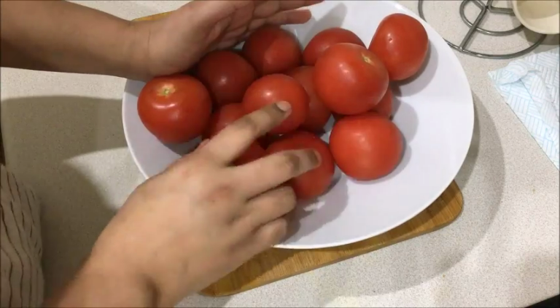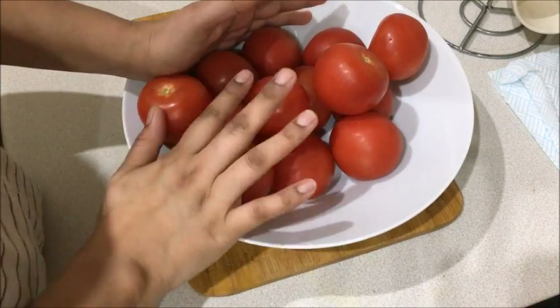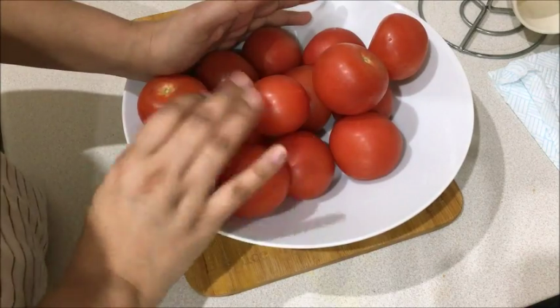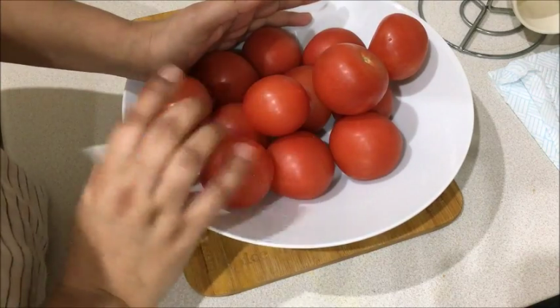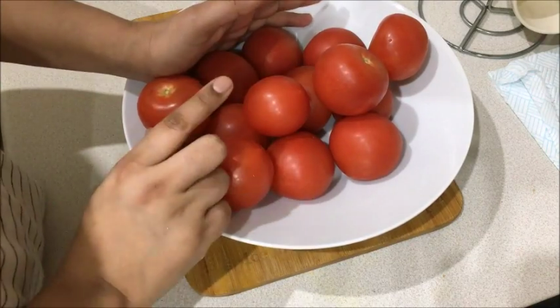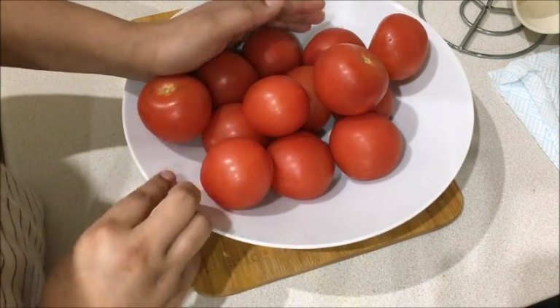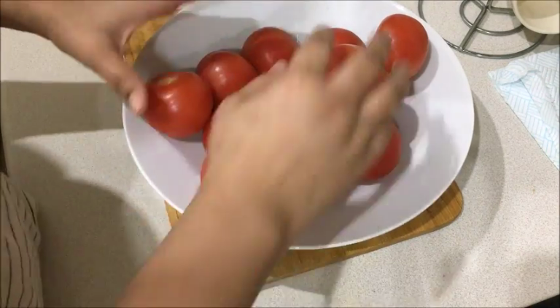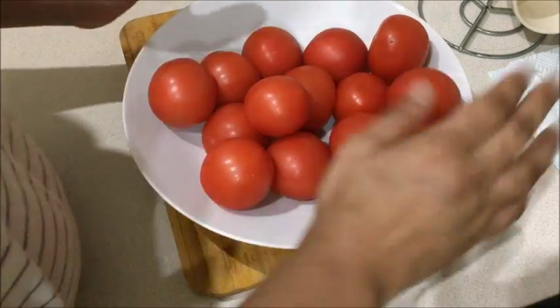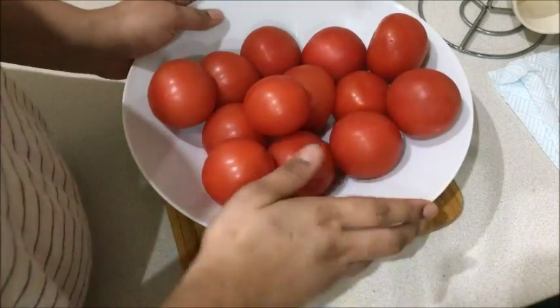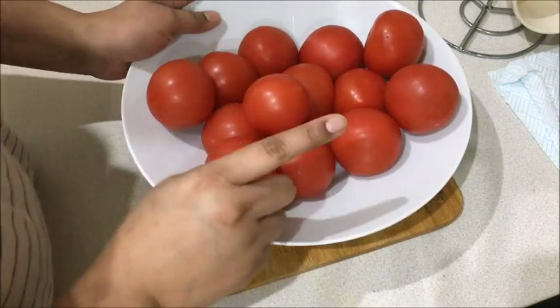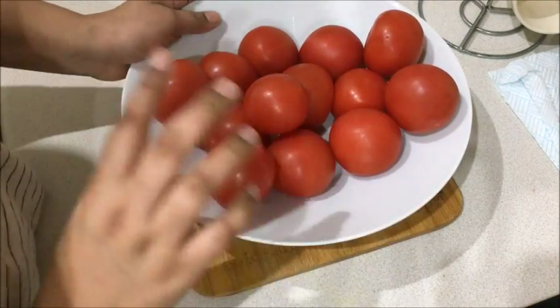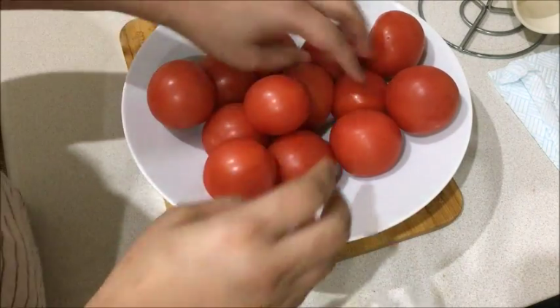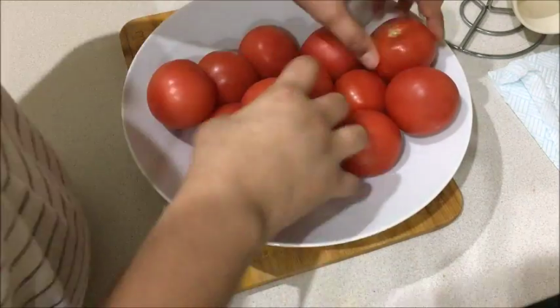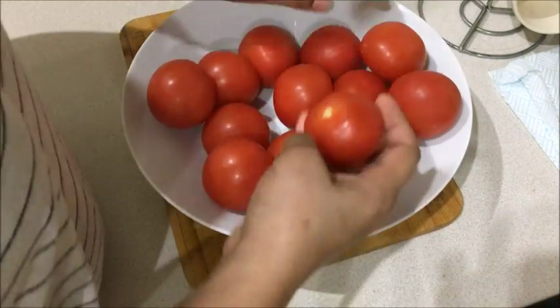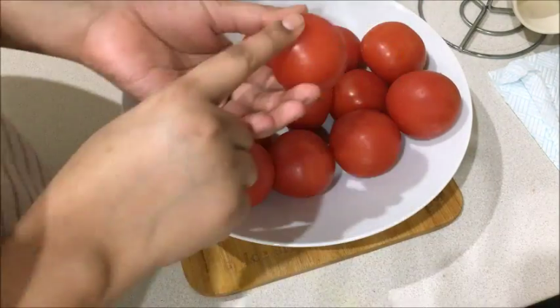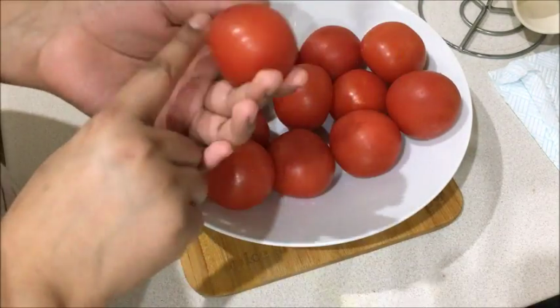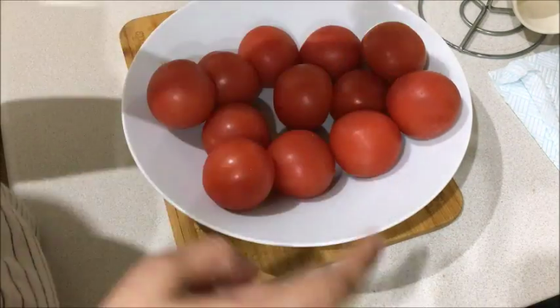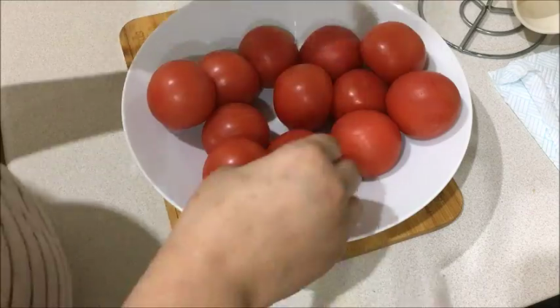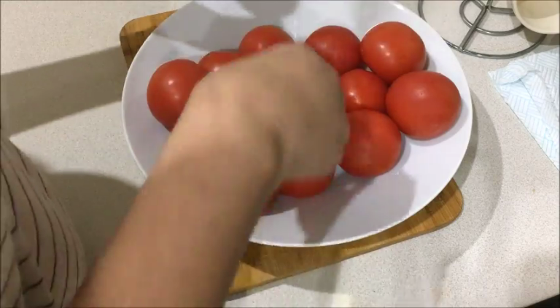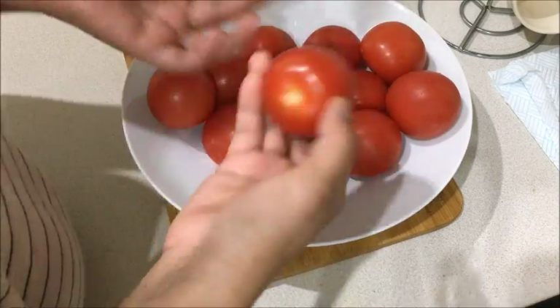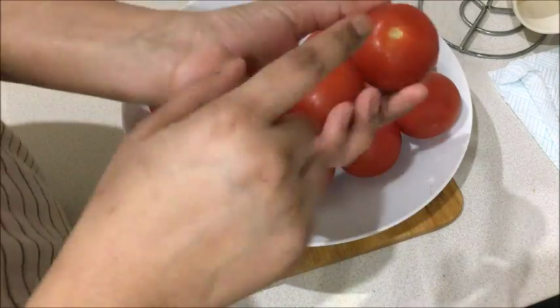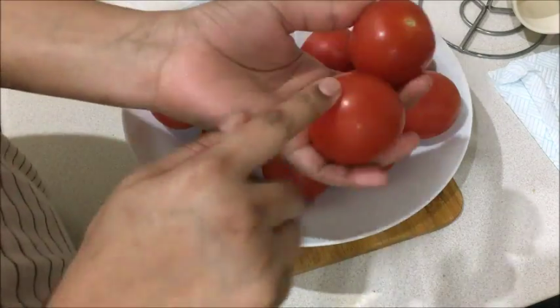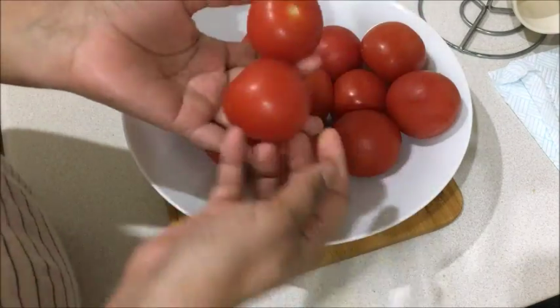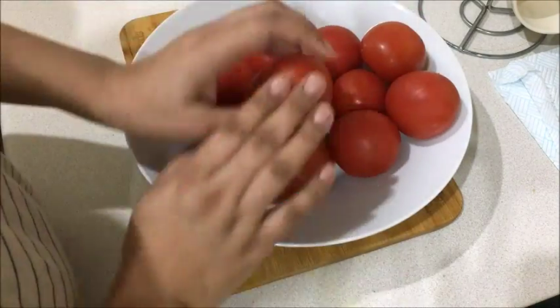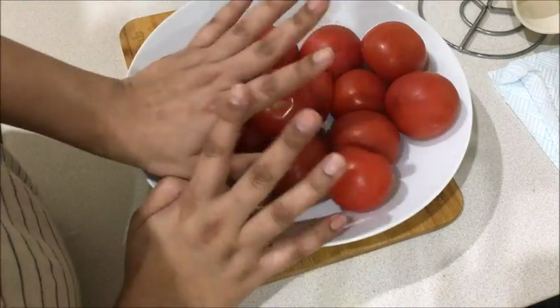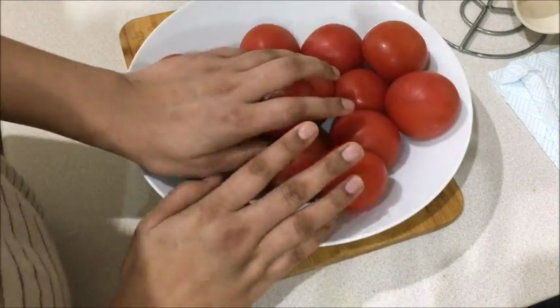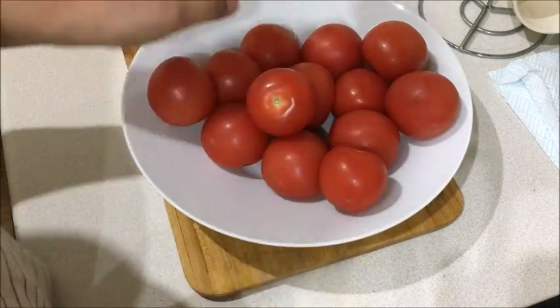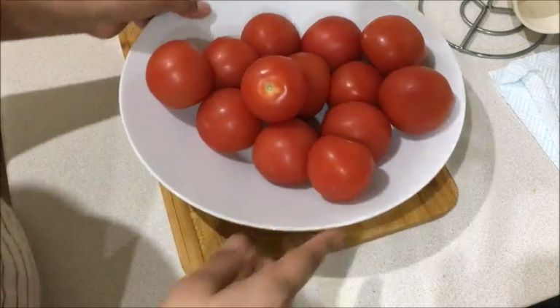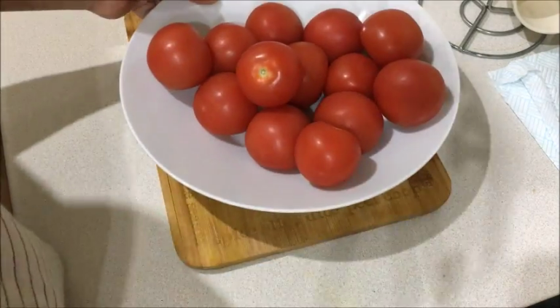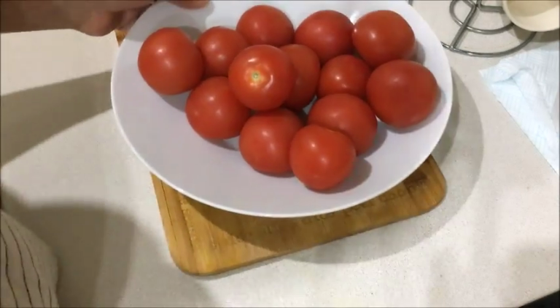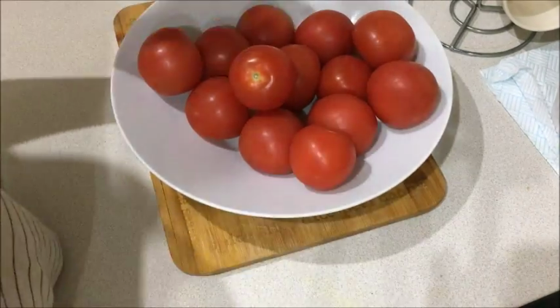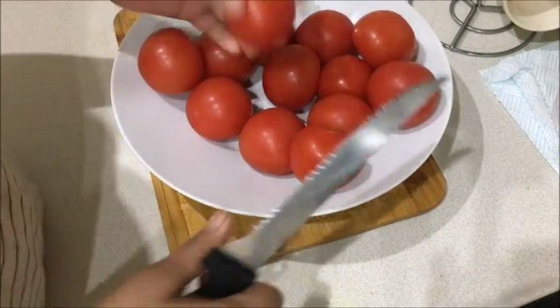You can keep tomatoes in the fridge for 2 to 3 days, but if you want to keep them longer, we will preserve them in the freezer.